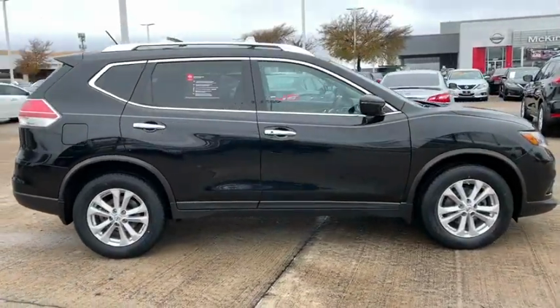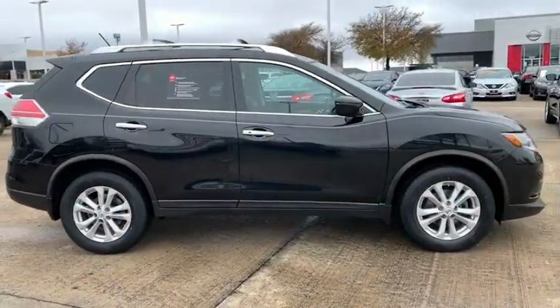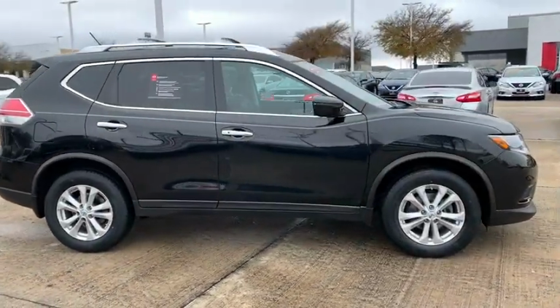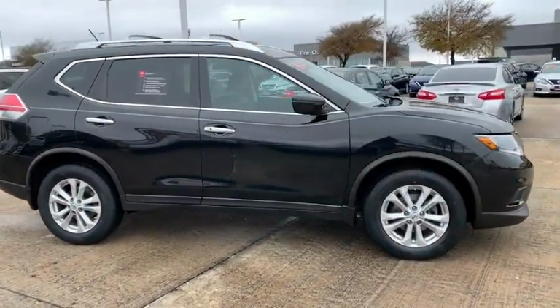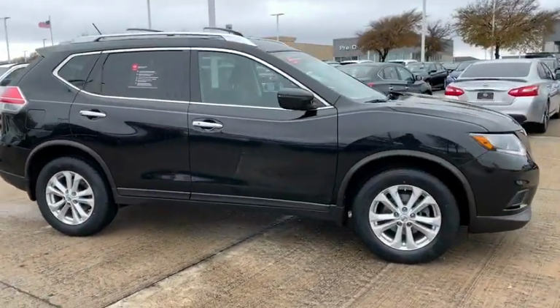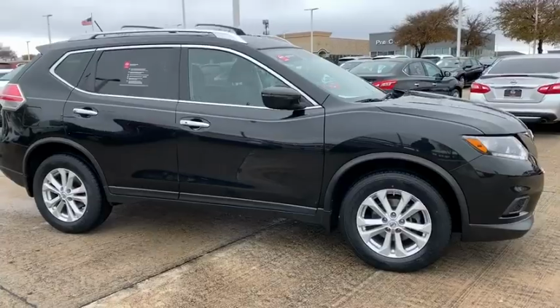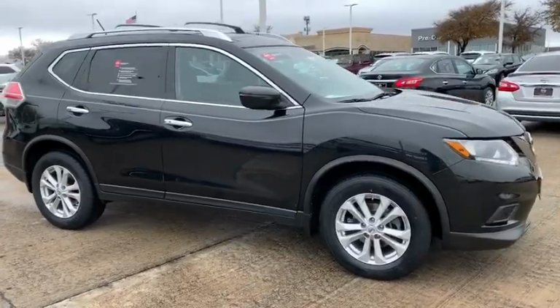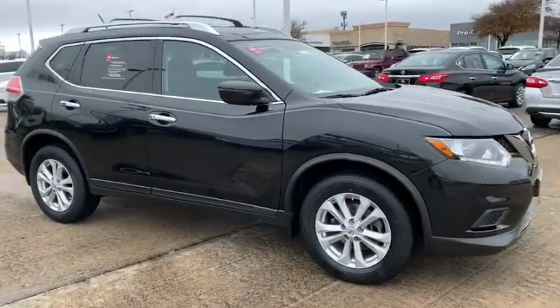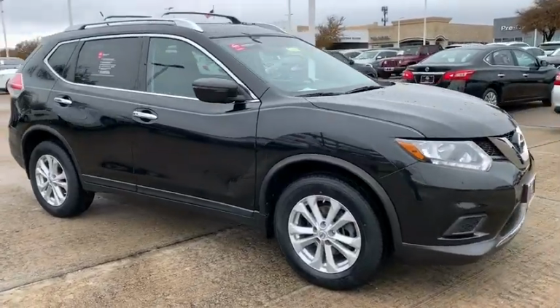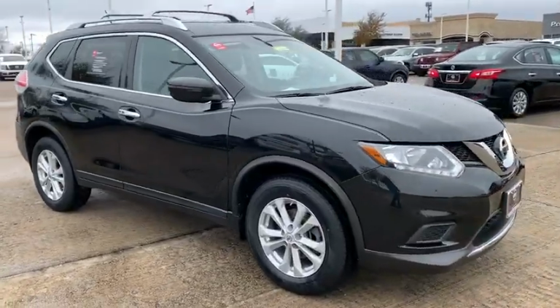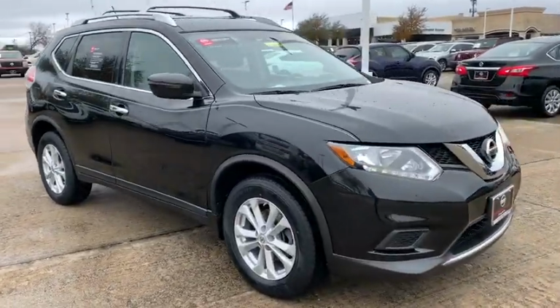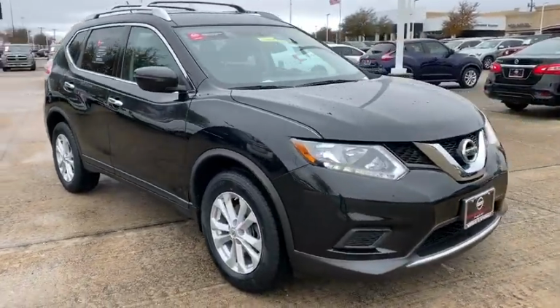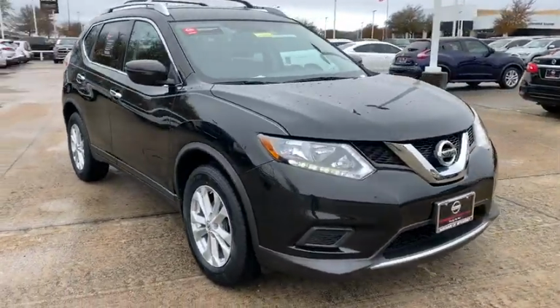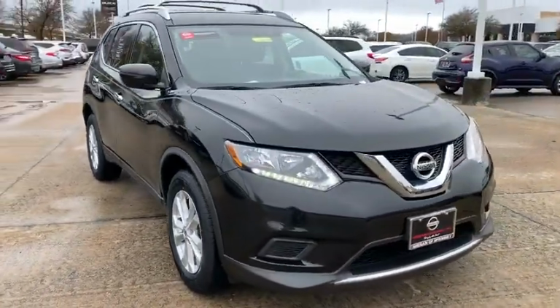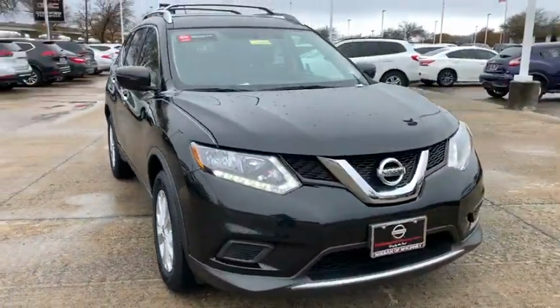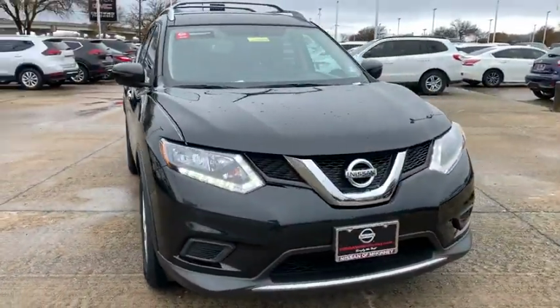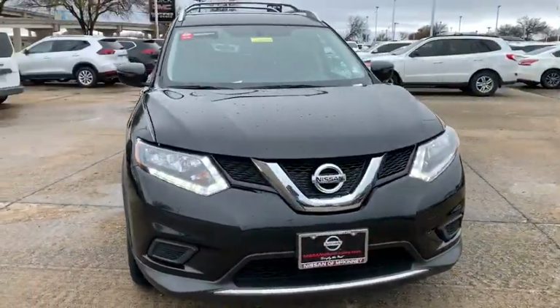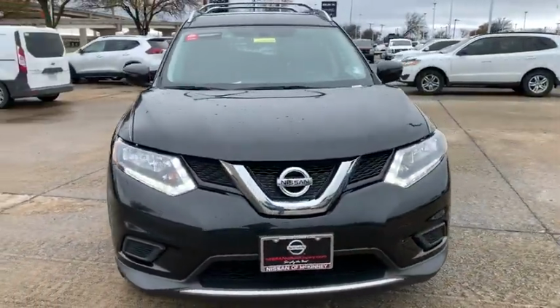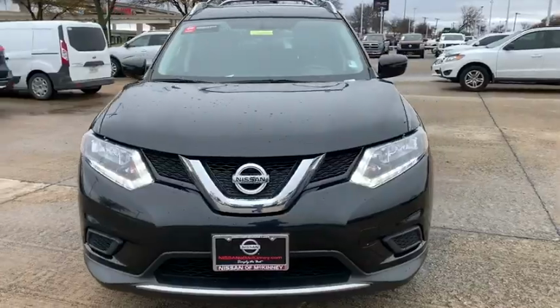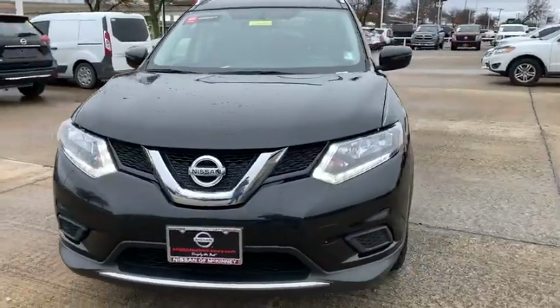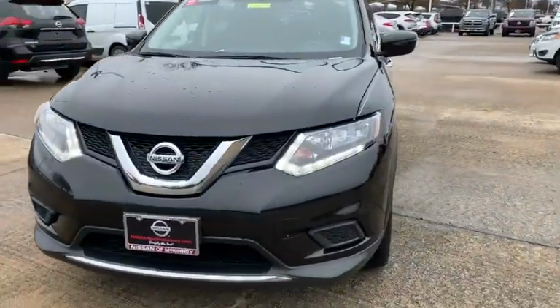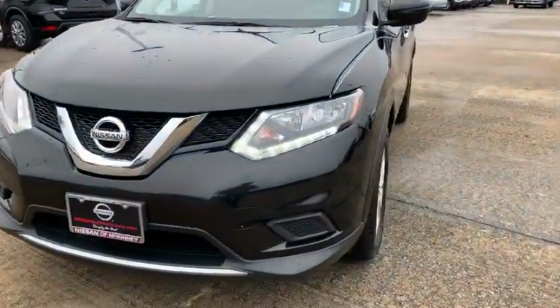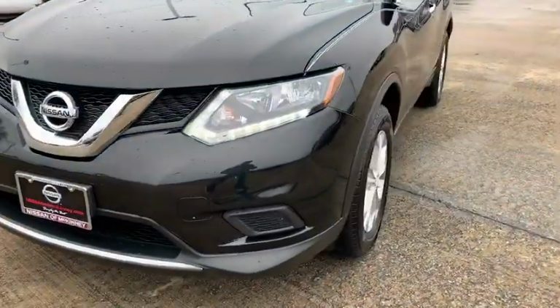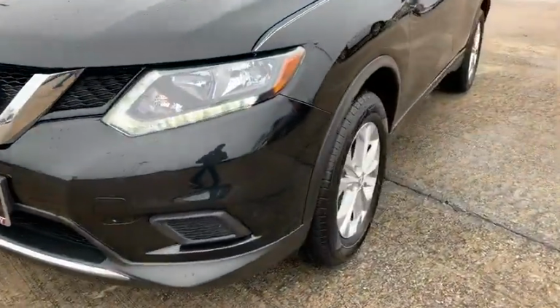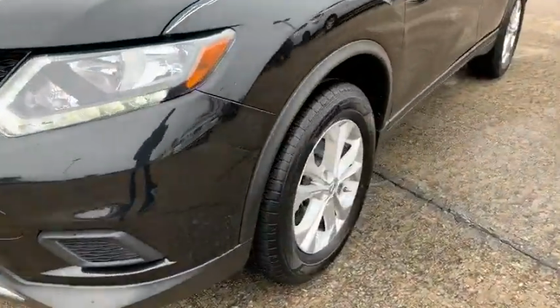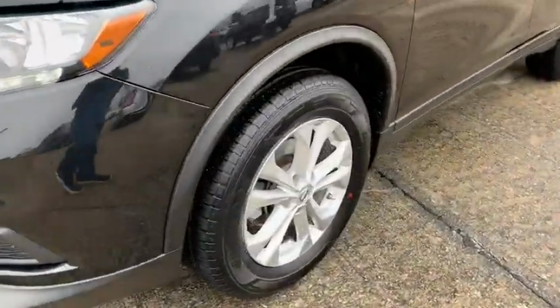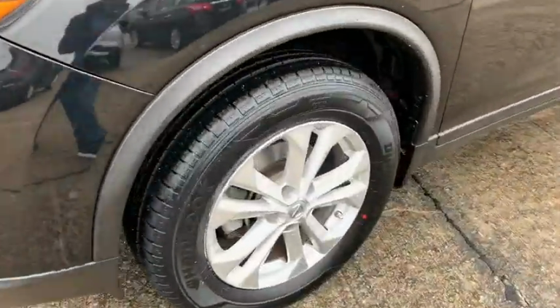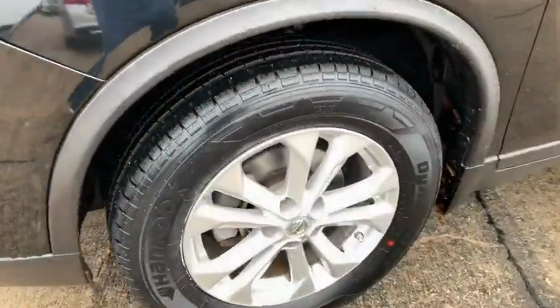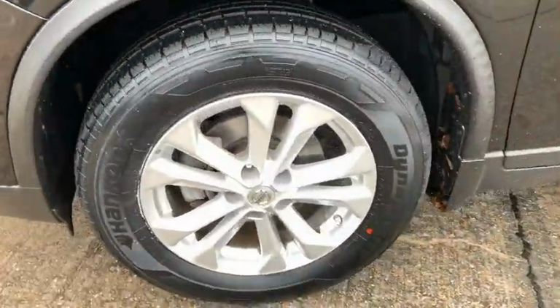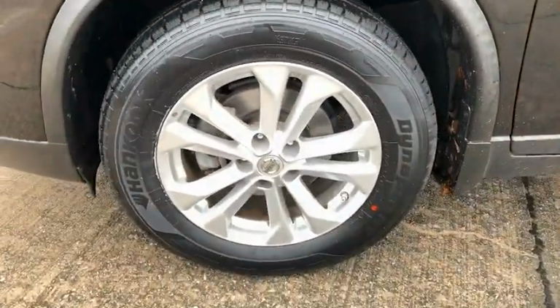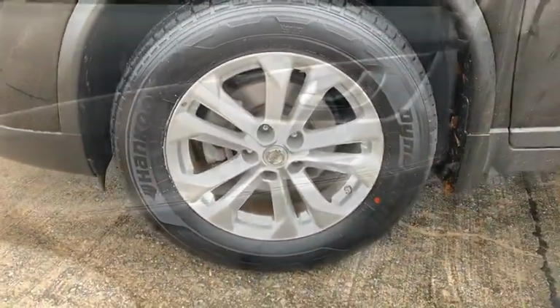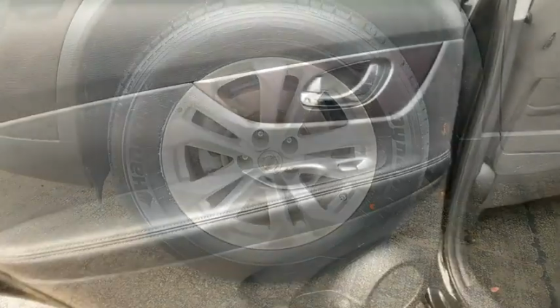This vehicle has less than 40,000 miles. Here are some of this vehicle's great options: traction control, backup camera, dual airbags, alloy wheels, power steering, four-wheel disc brakes, center armrest.